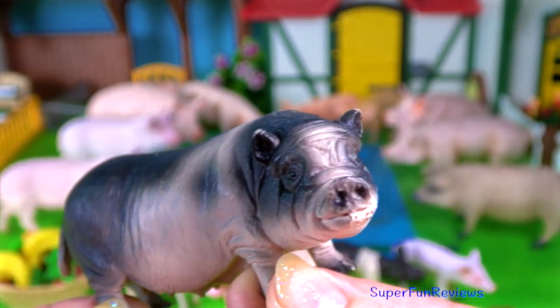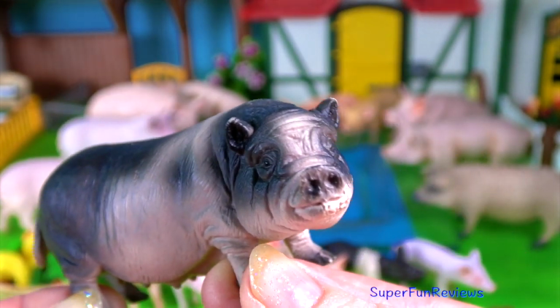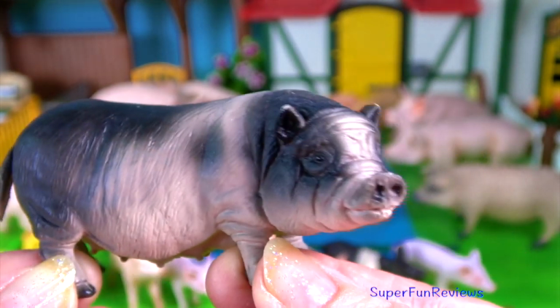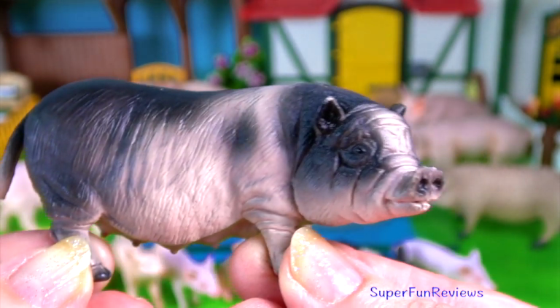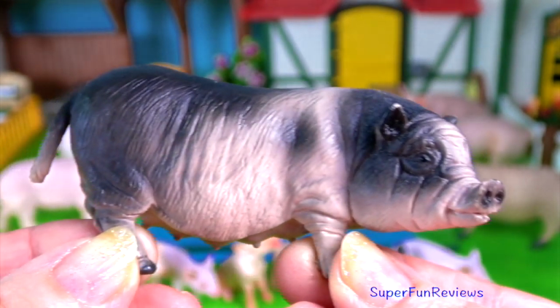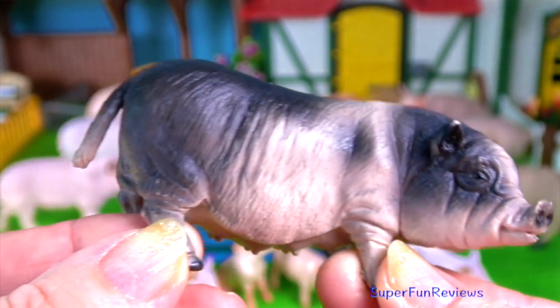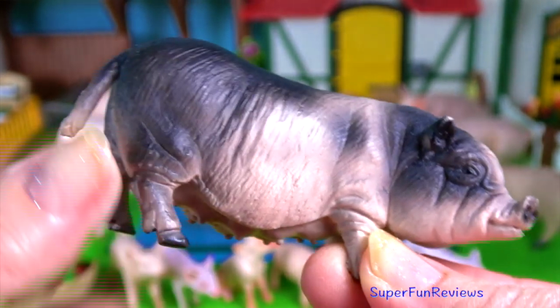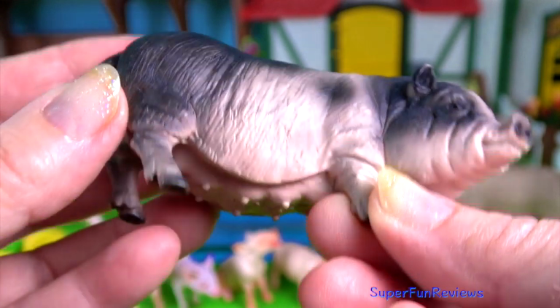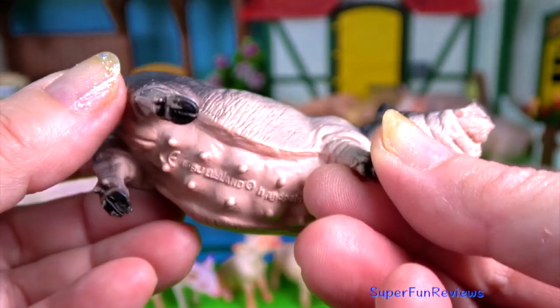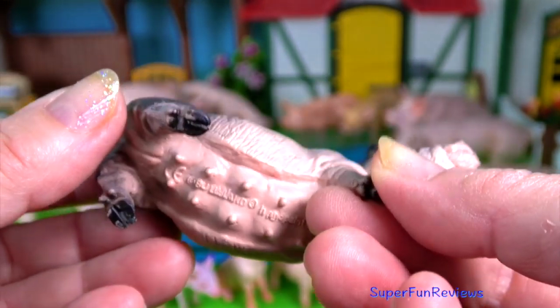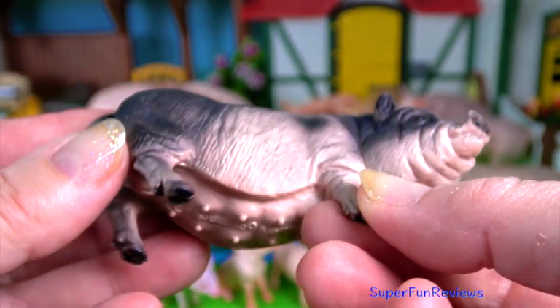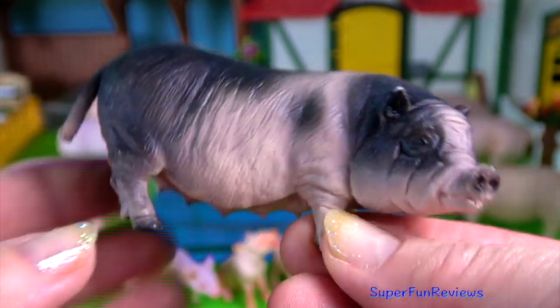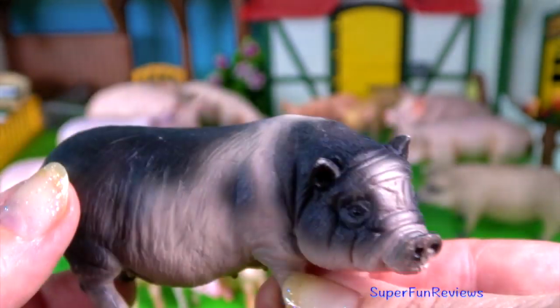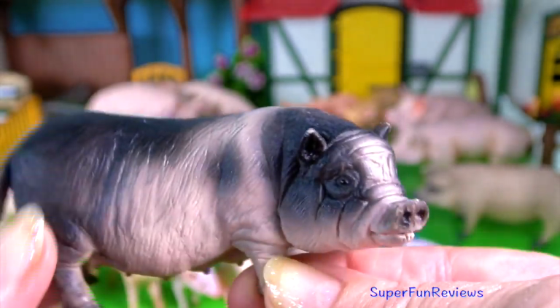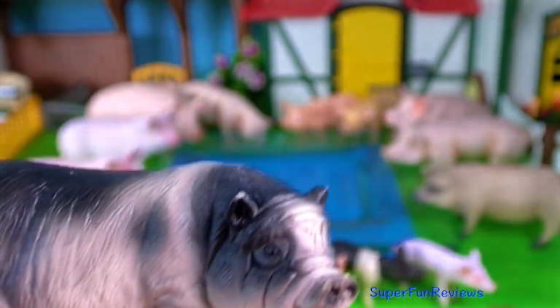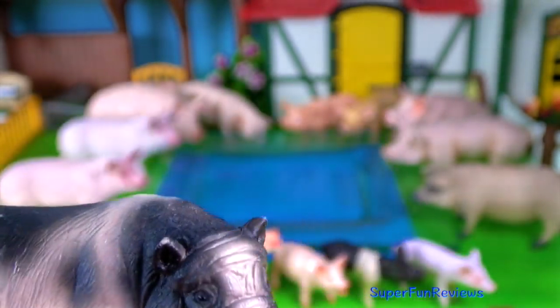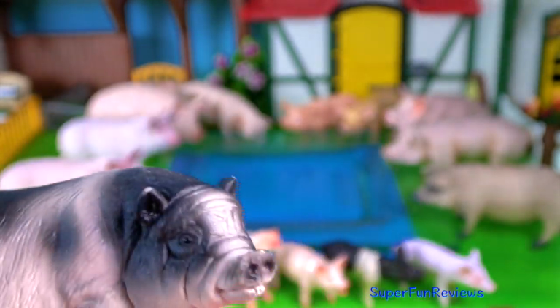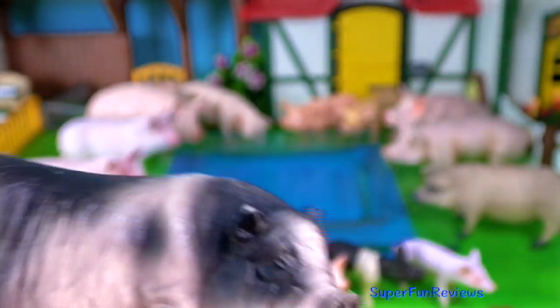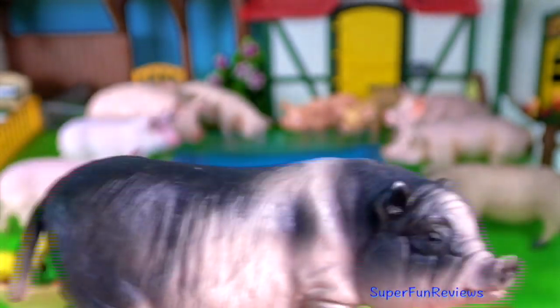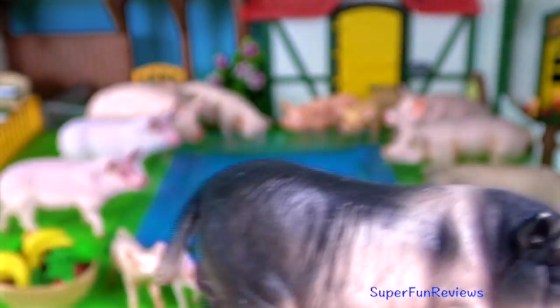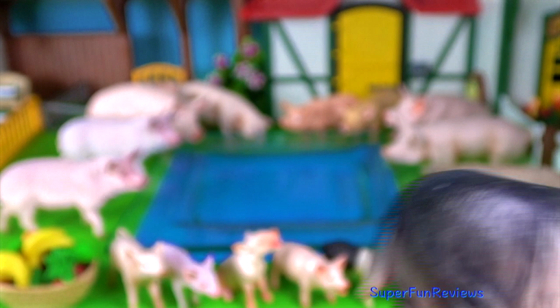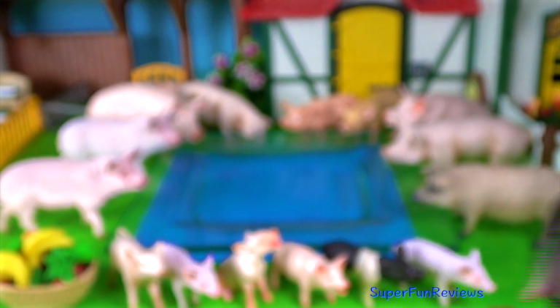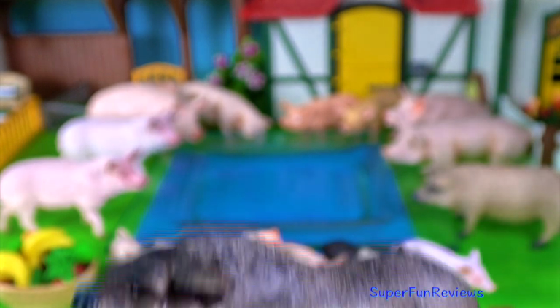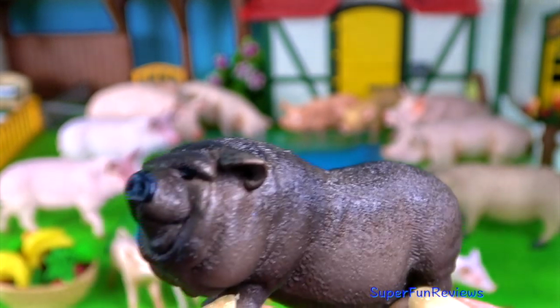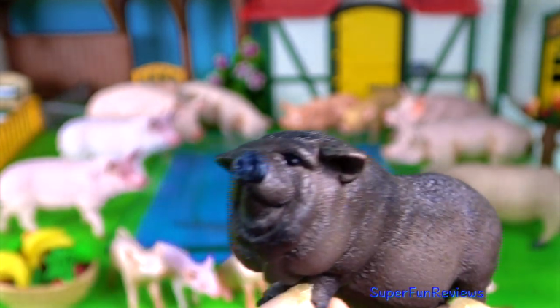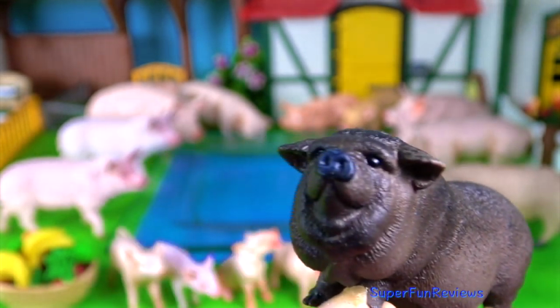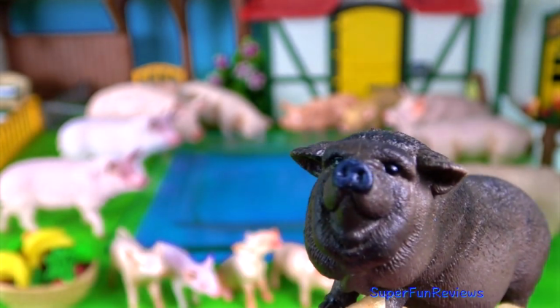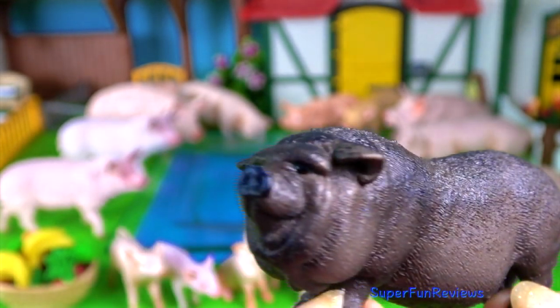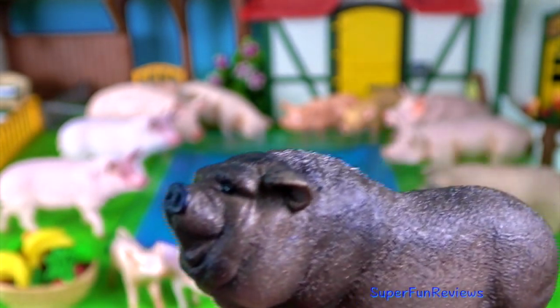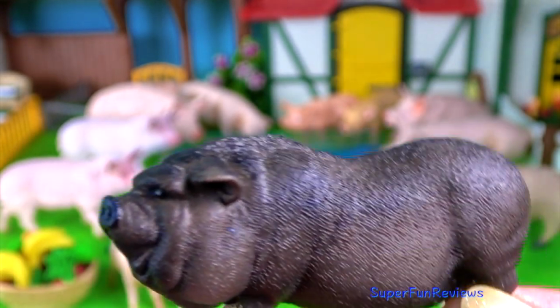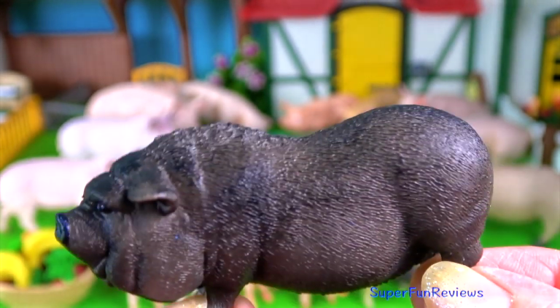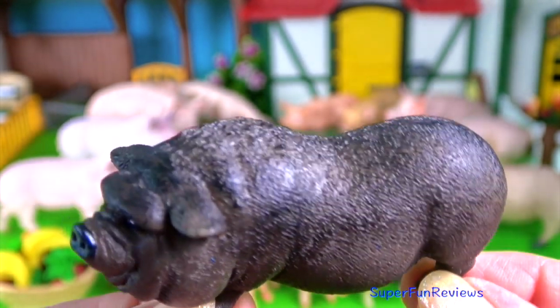The pot-bellied pig. They have short erect ears and a short snout for foraging. You'll also notice the sagging underbelly and very loose wrinkled skin.